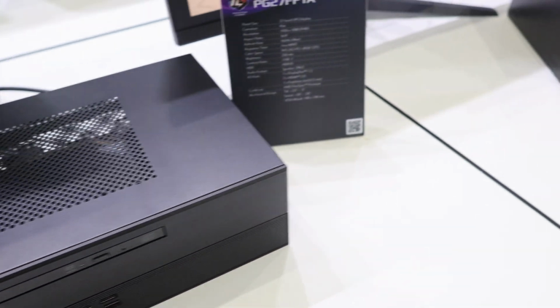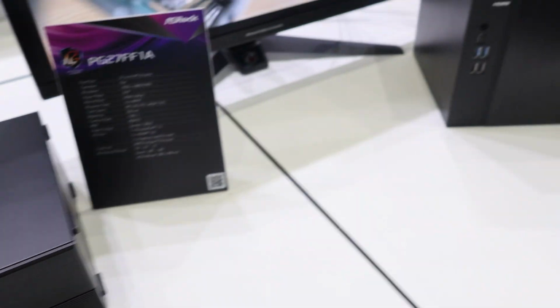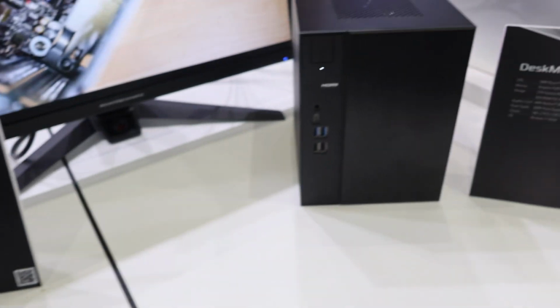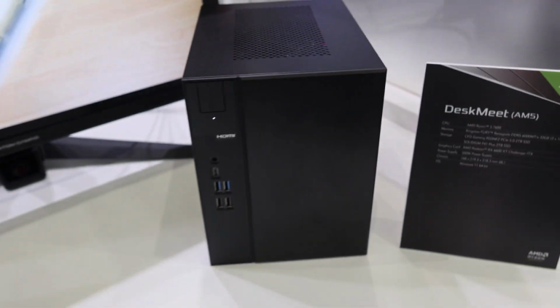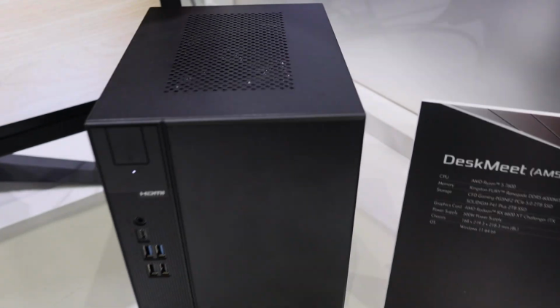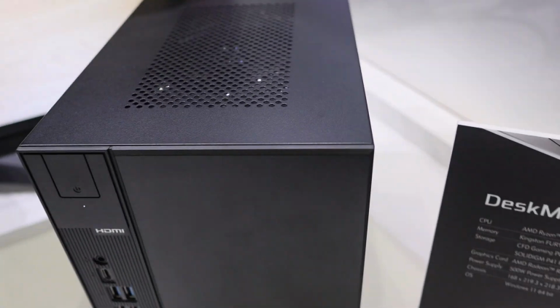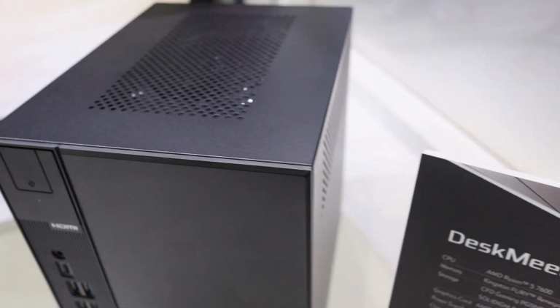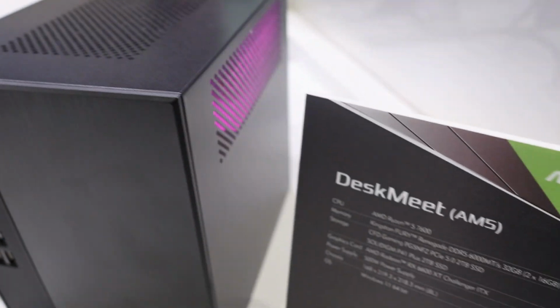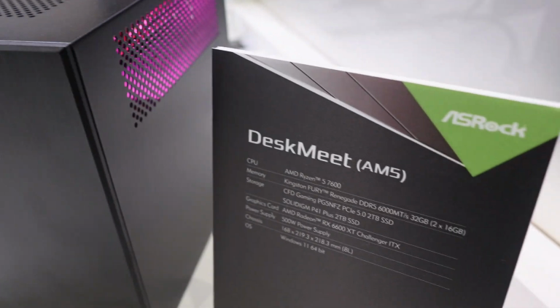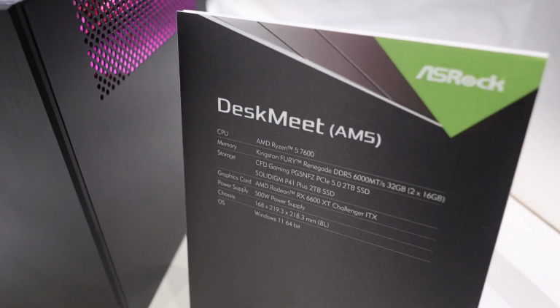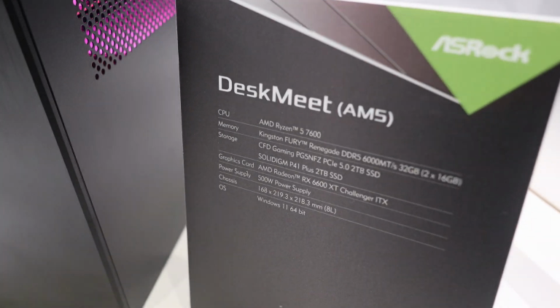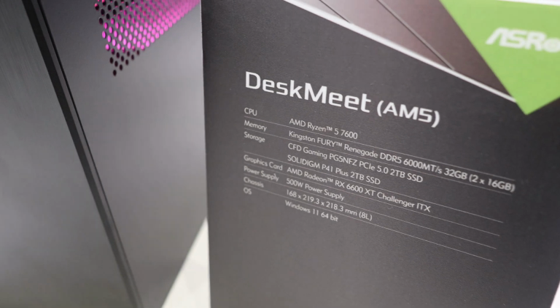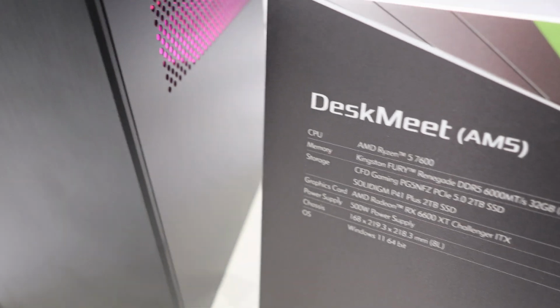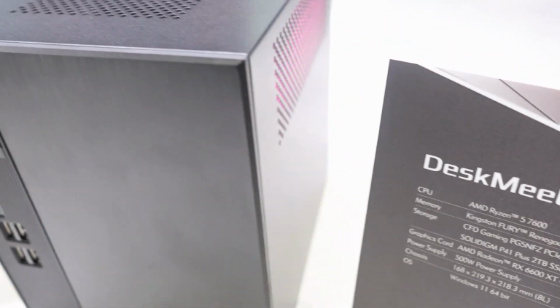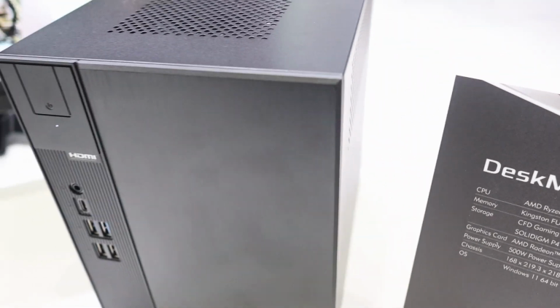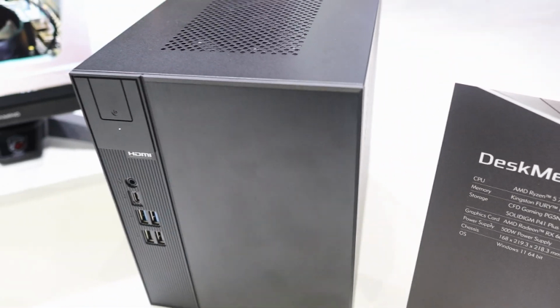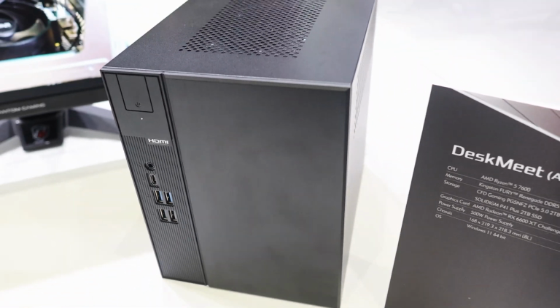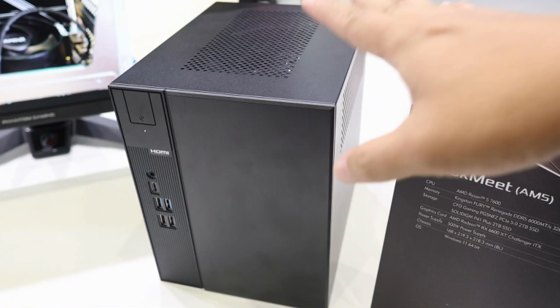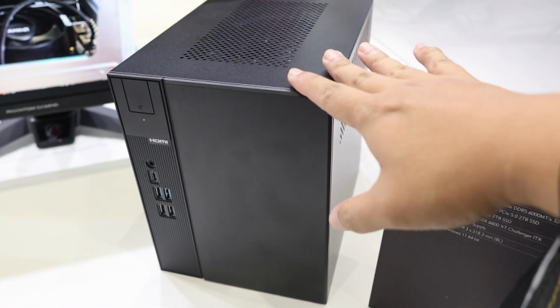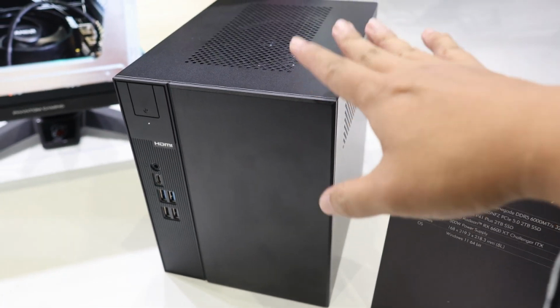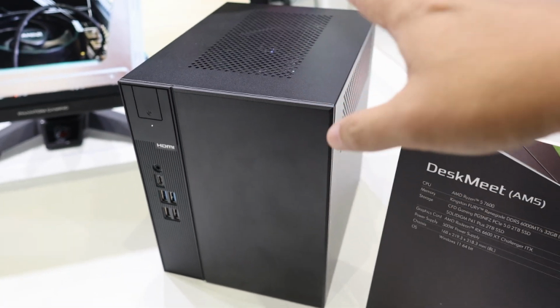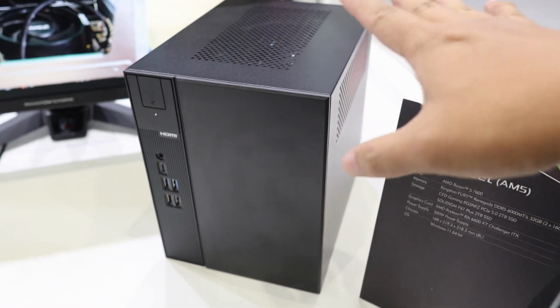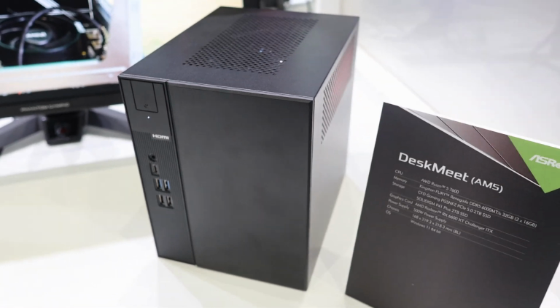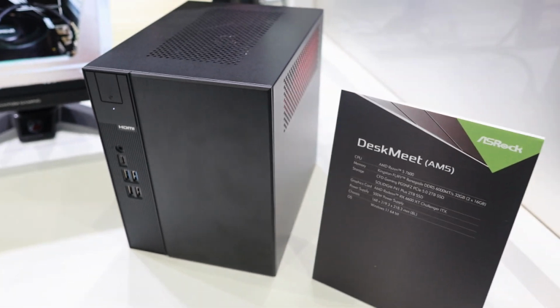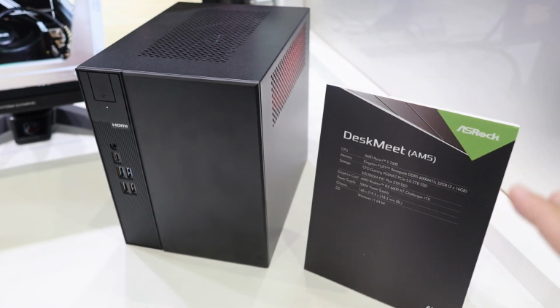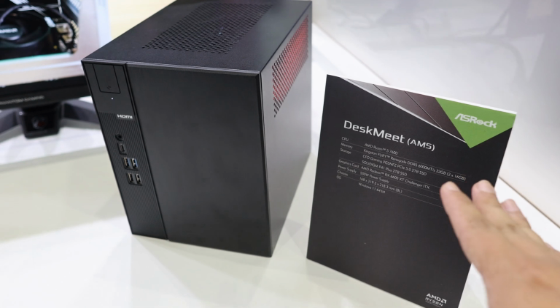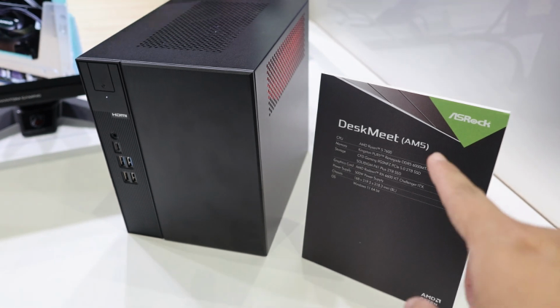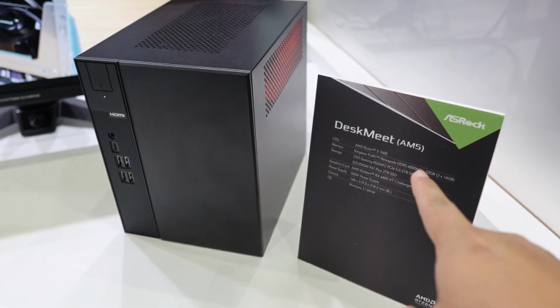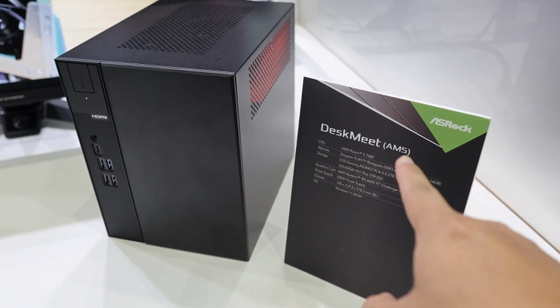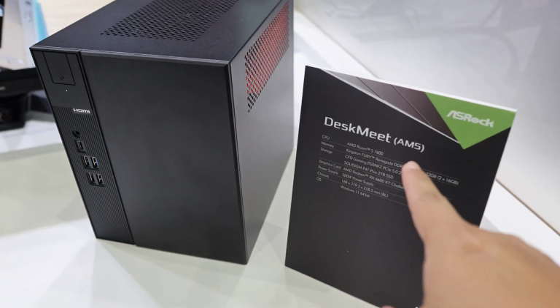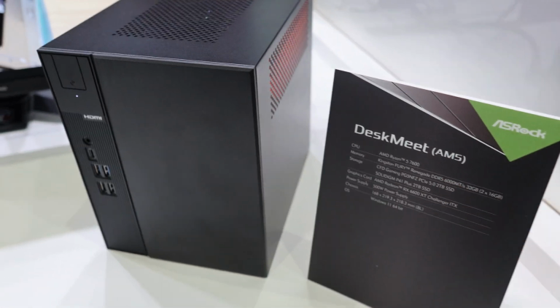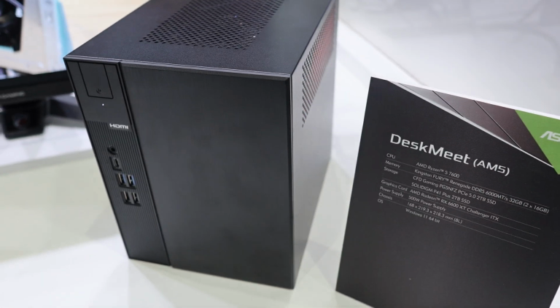And over here we have the Desk Mini AN5. You've probably seen the Desk Mini in Intel form — so now it comes in AN5 form.